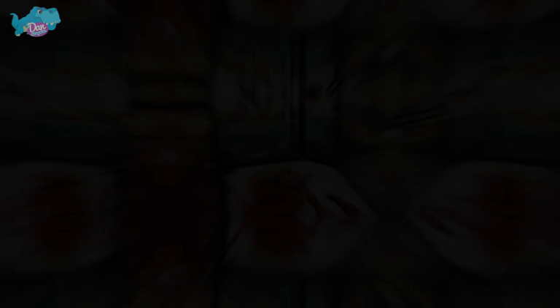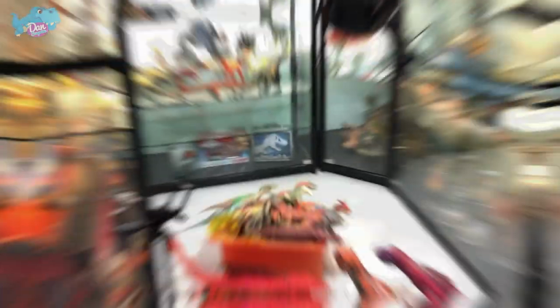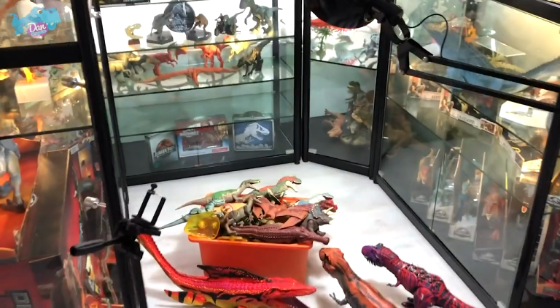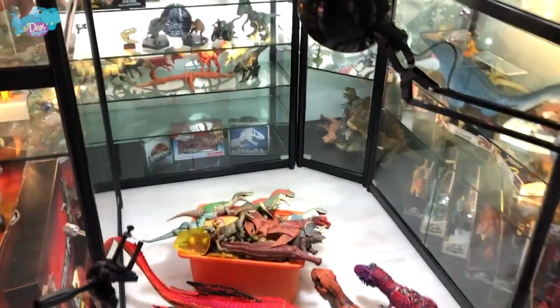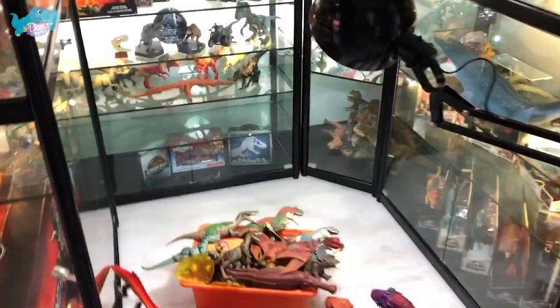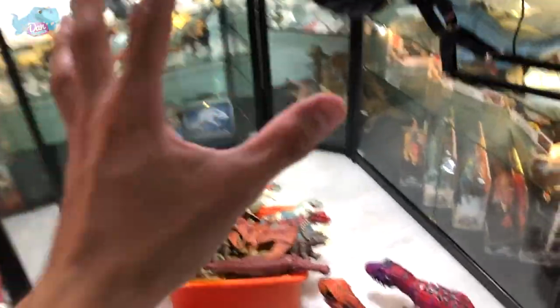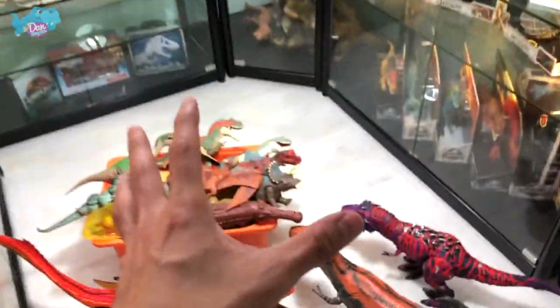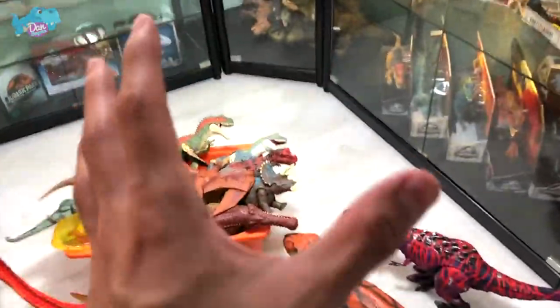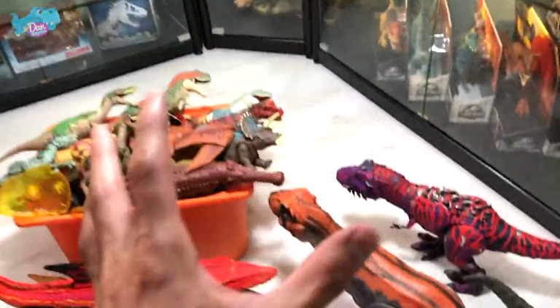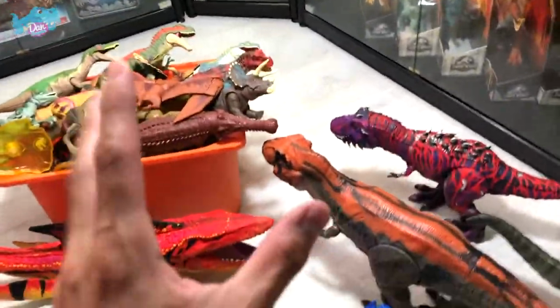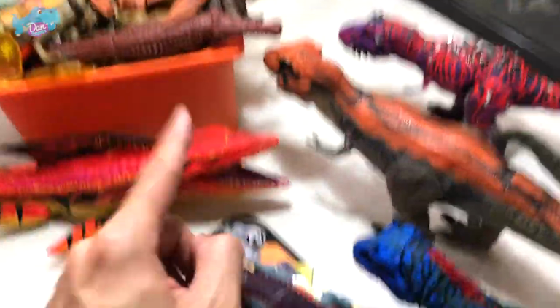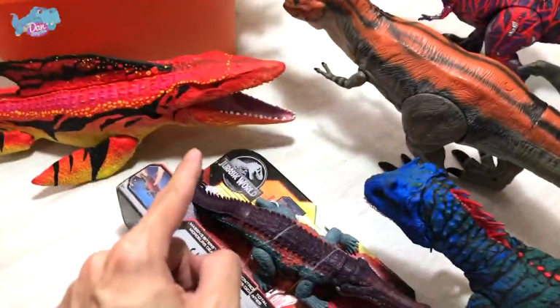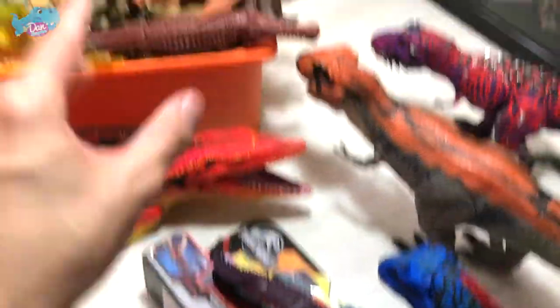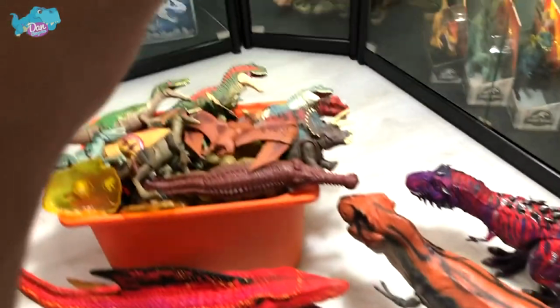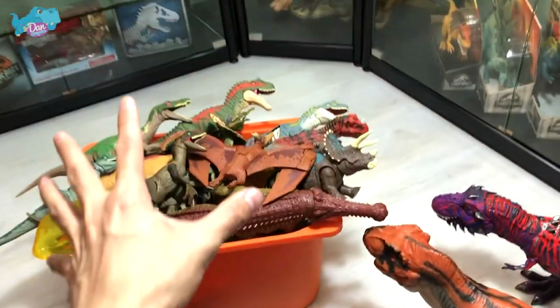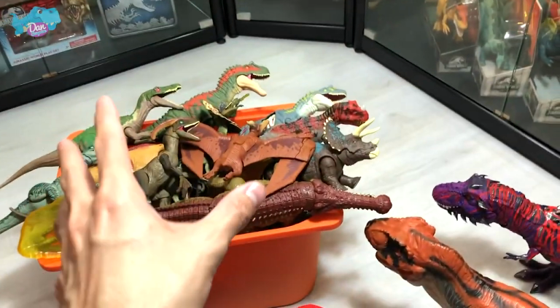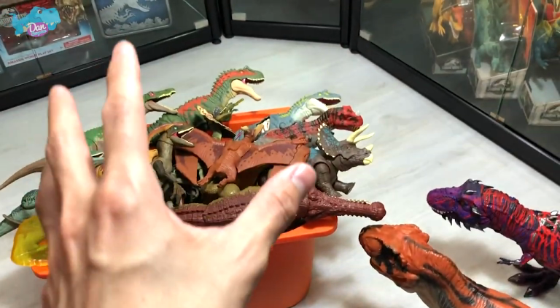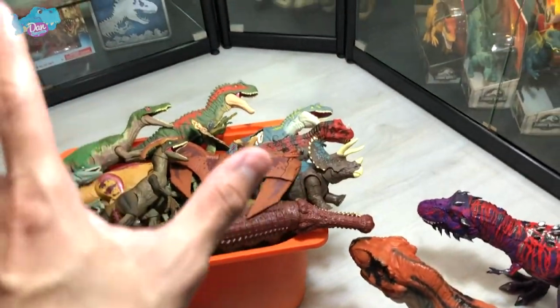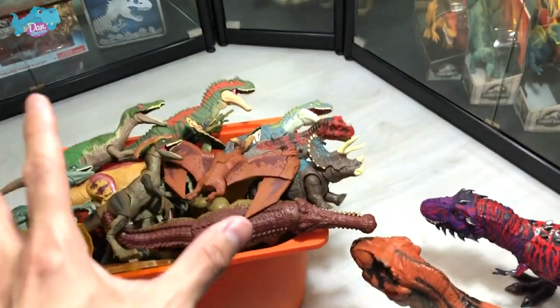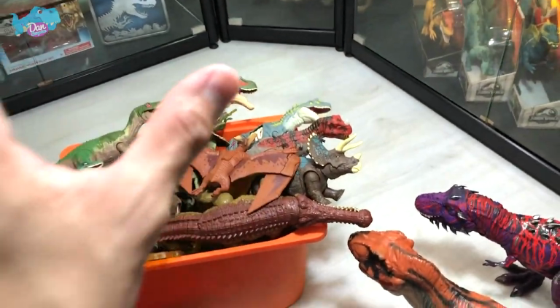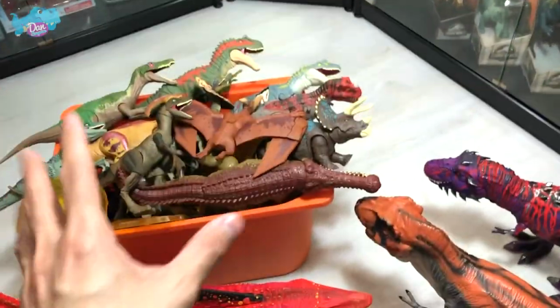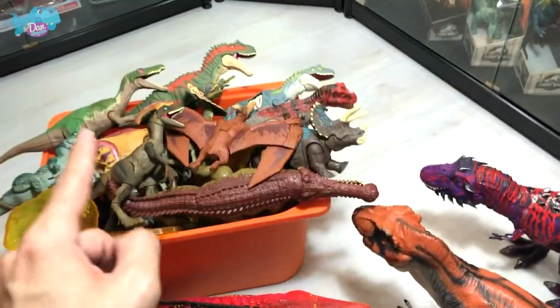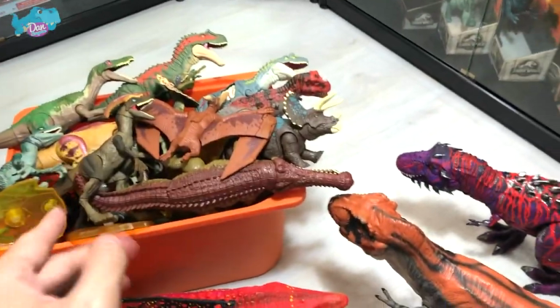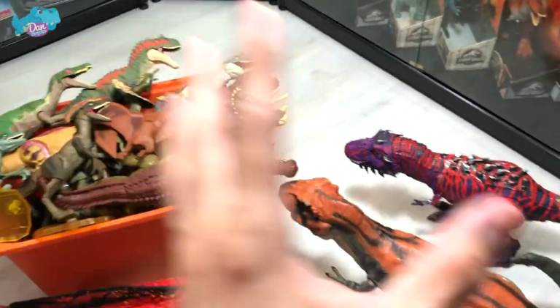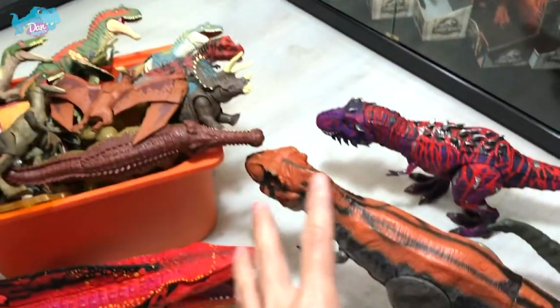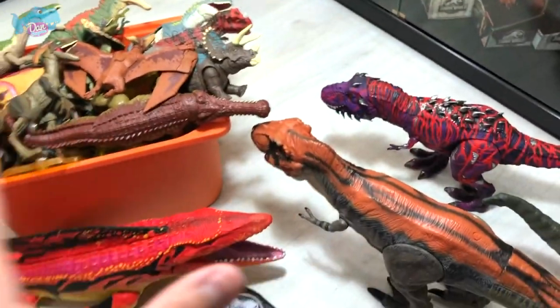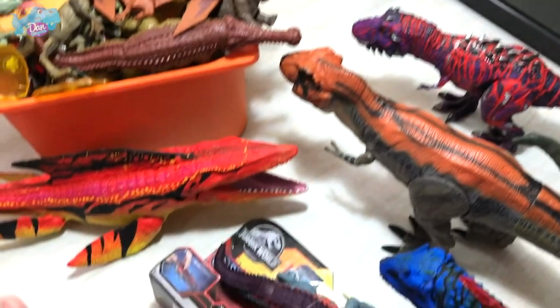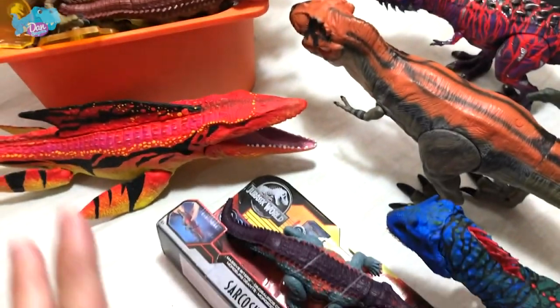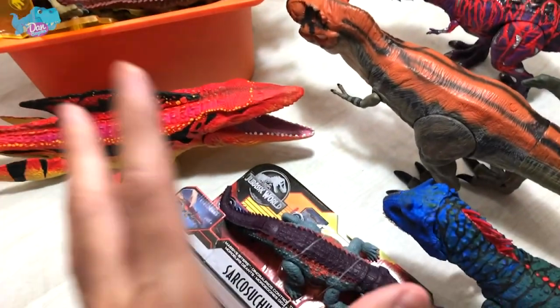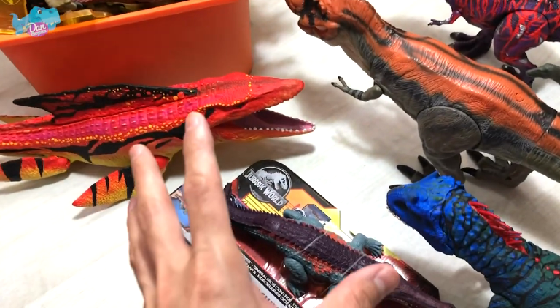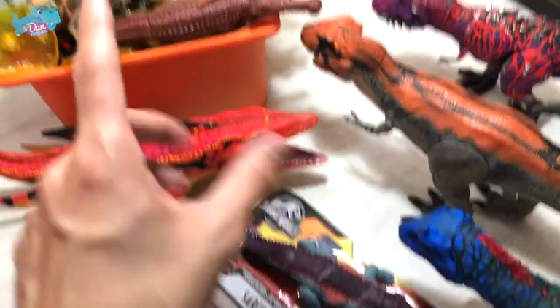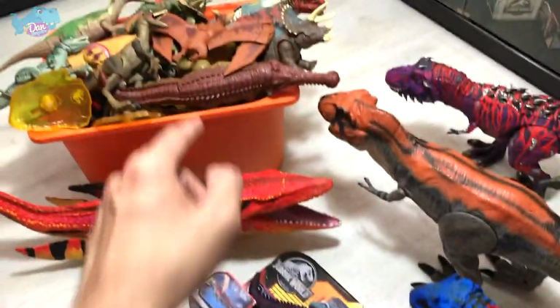Hello all dinosaurs! Today we have an exciting video. I'm going to show you guys 50 of my latest Camp Cretaceous, Jurassic World, and Jurassic Park action figures. So let's get started.